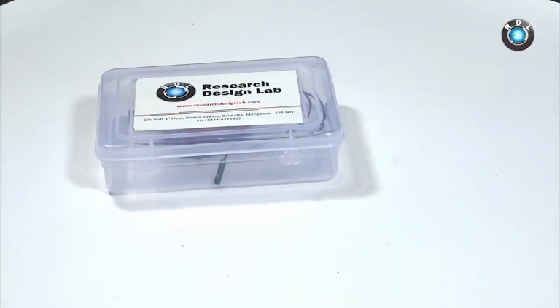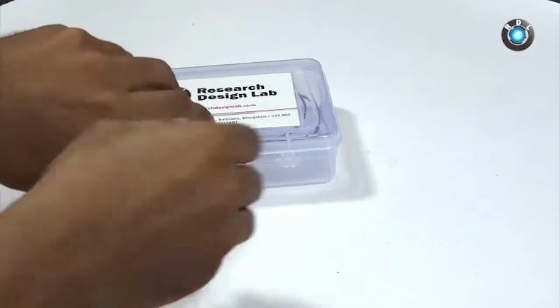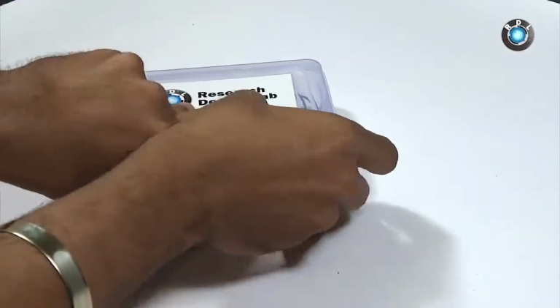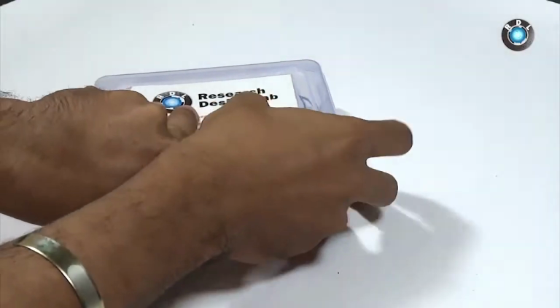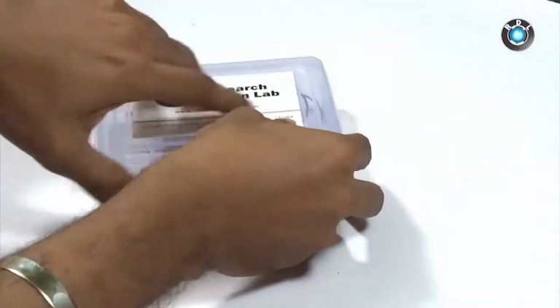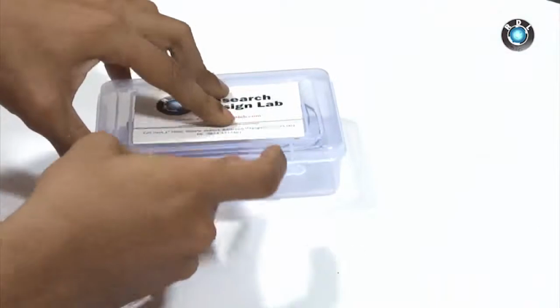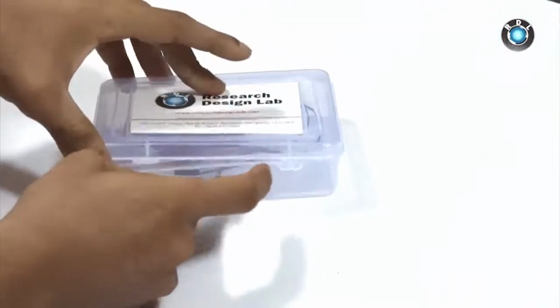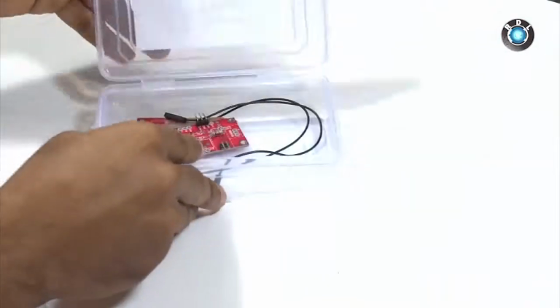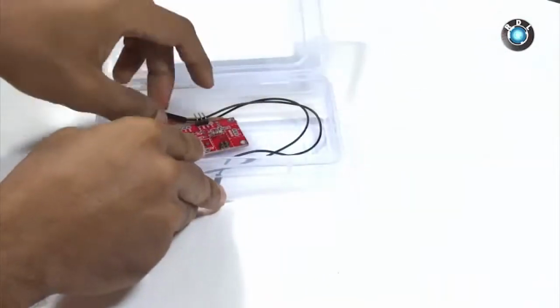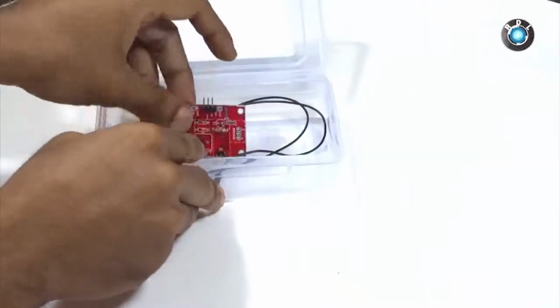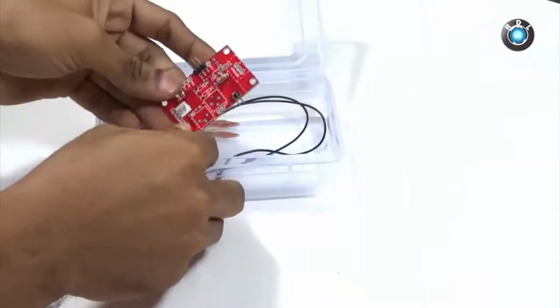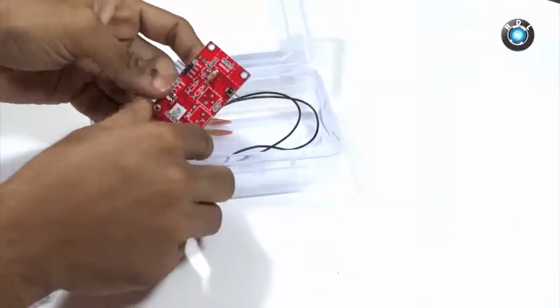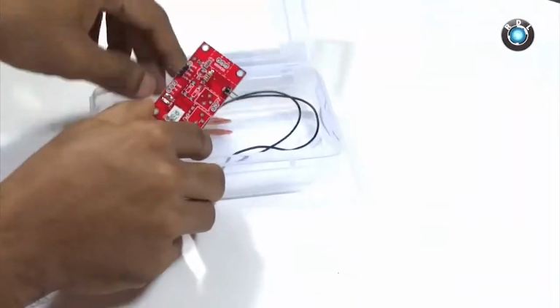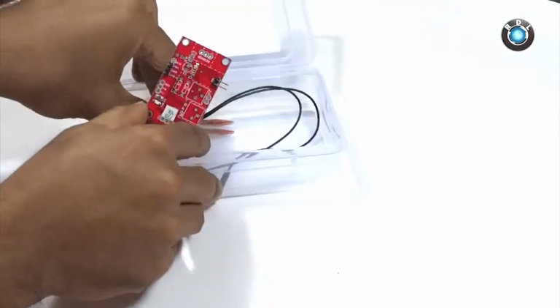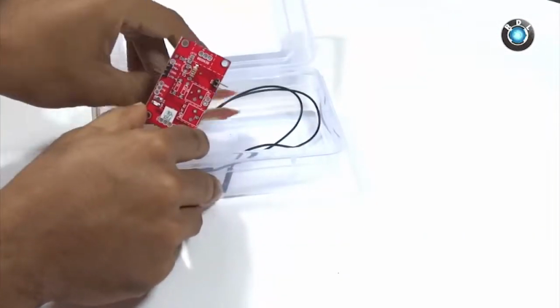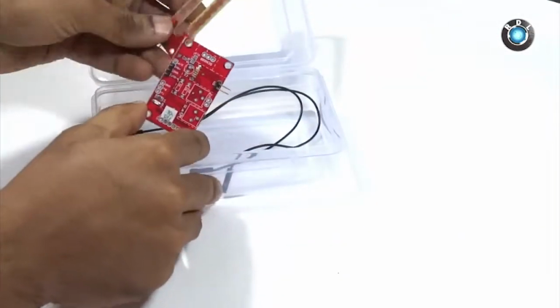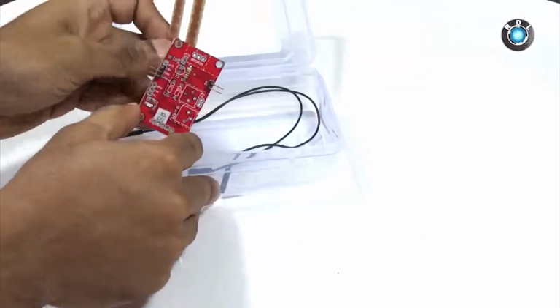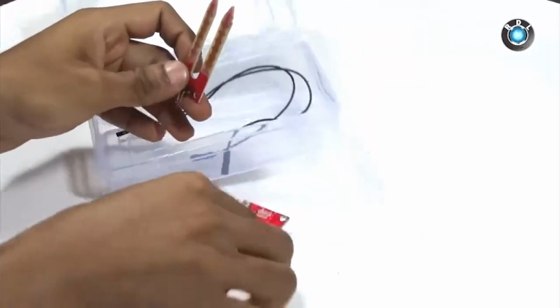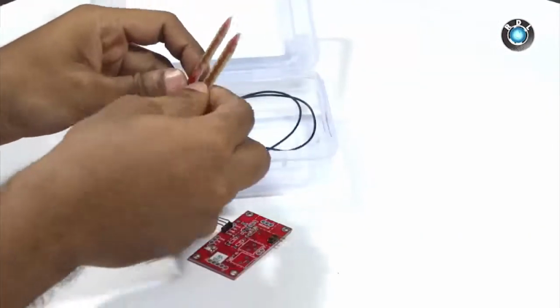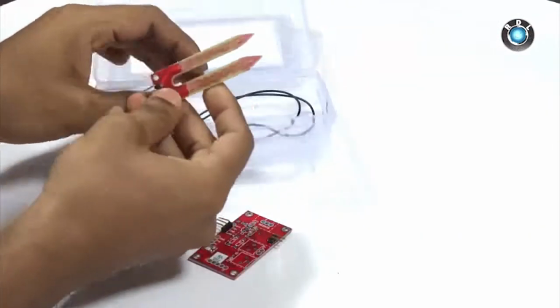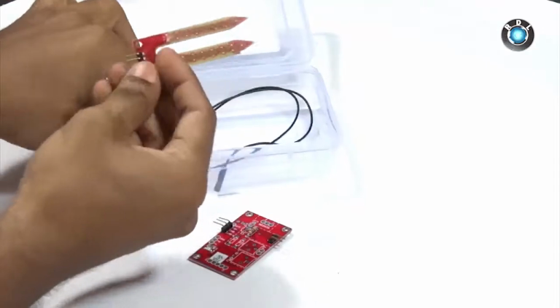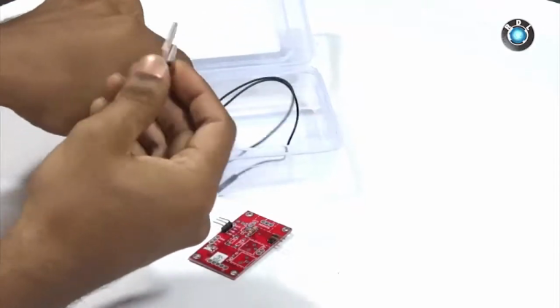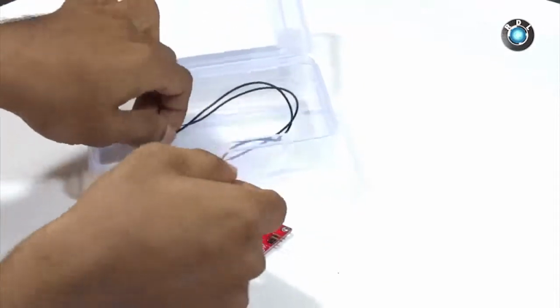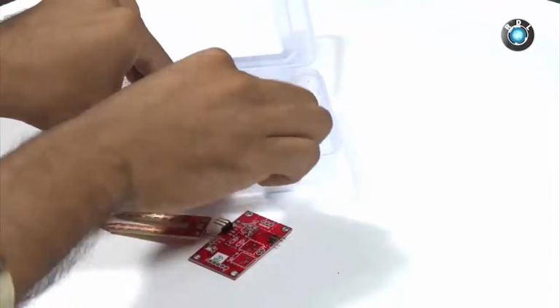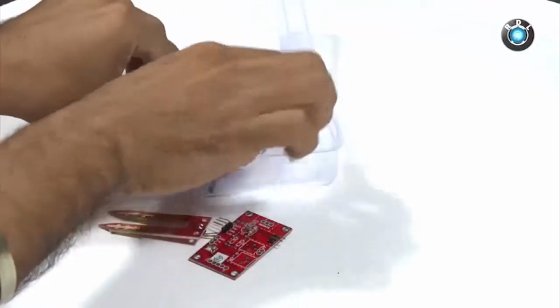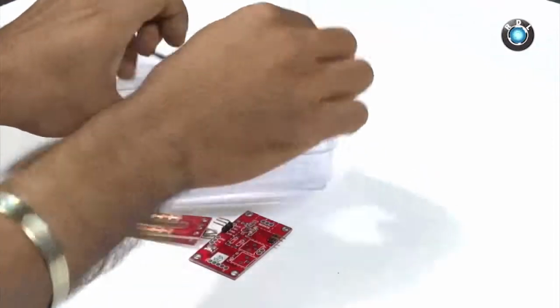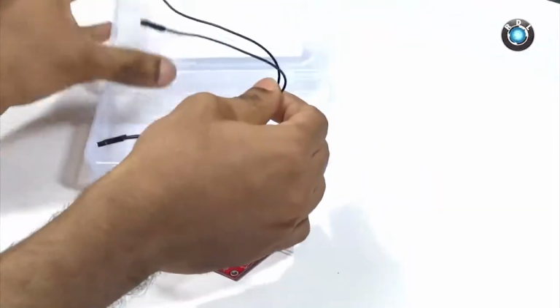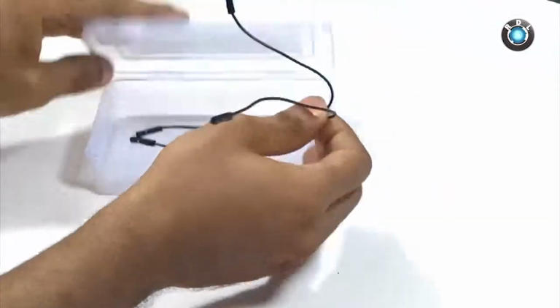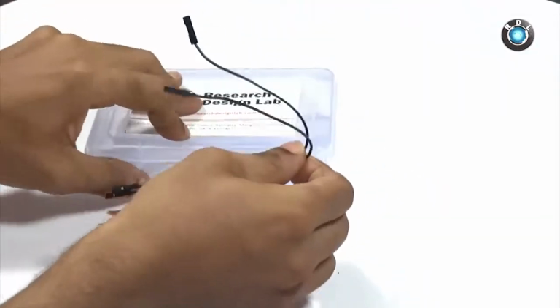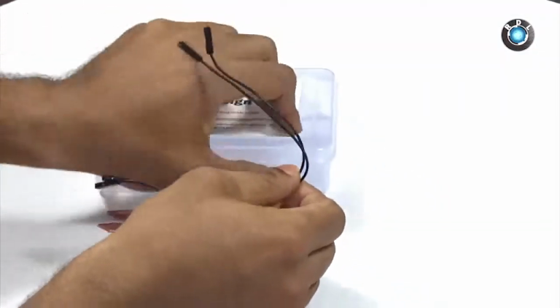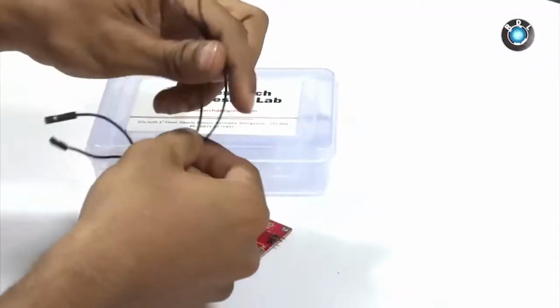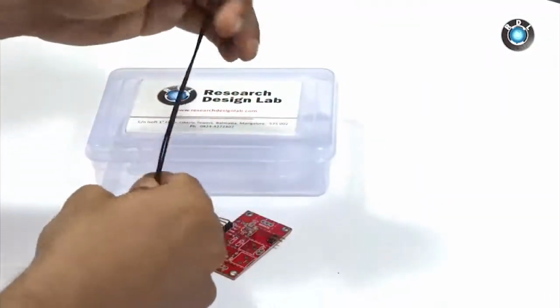Let's see what the kit contains. The kit here has two PCBs — this here will be the sensor board, and this PCB will act as the electrodes that go into the soil whose moisture level has to be determined.